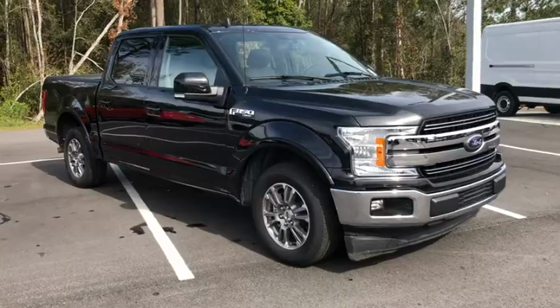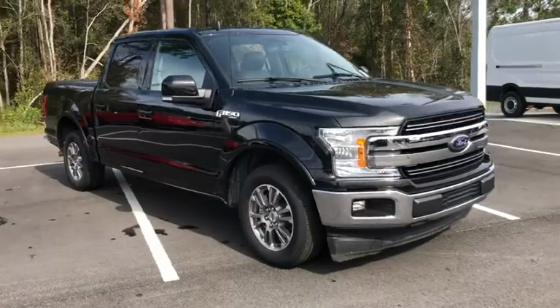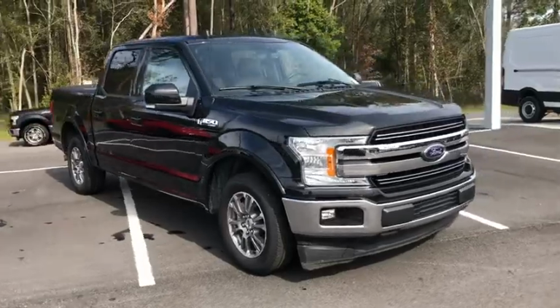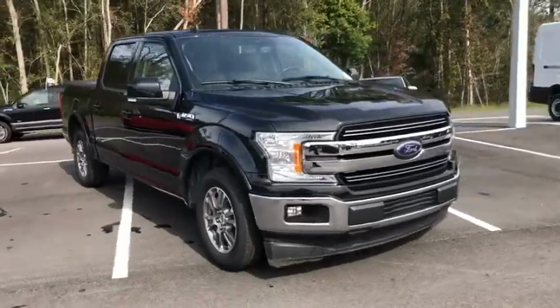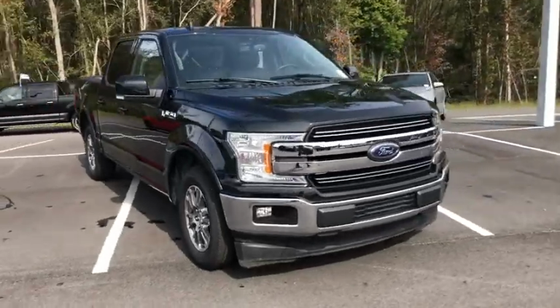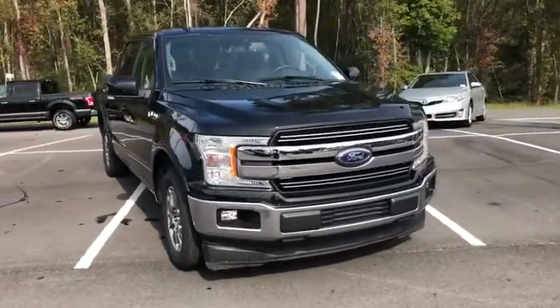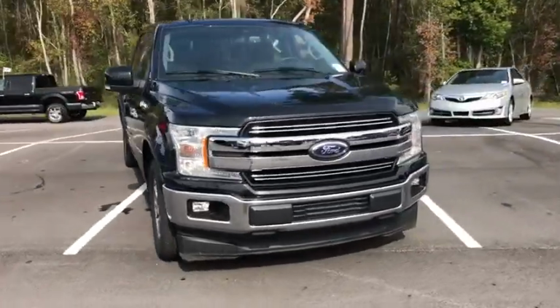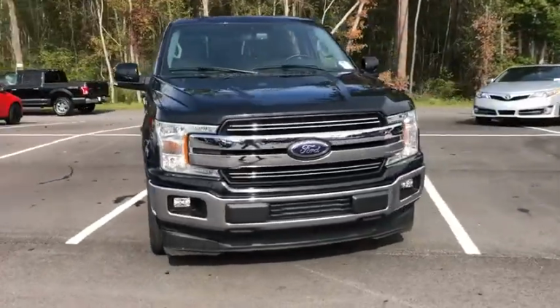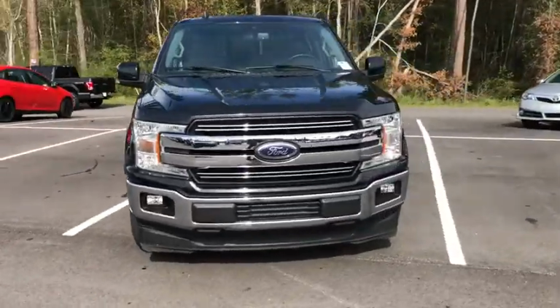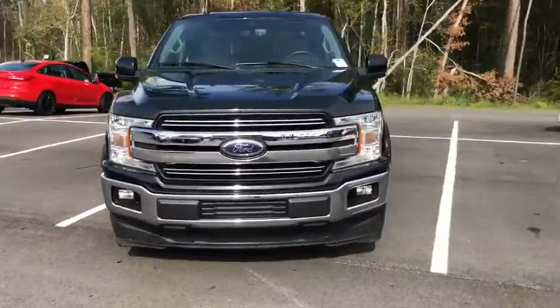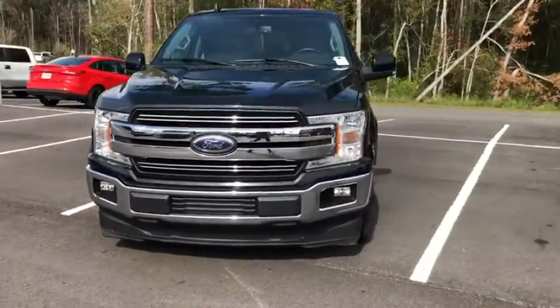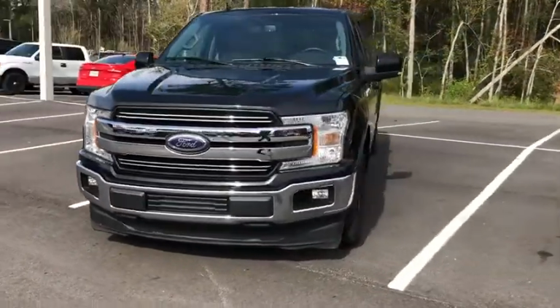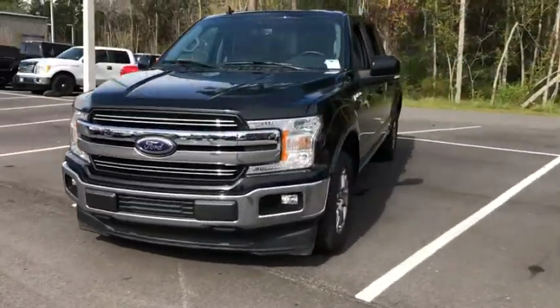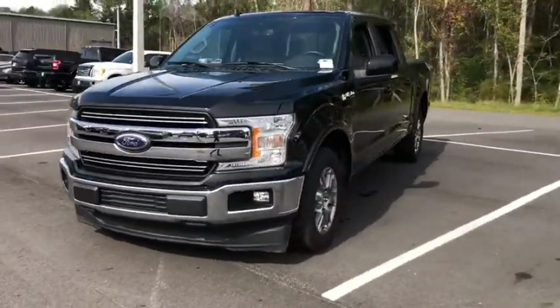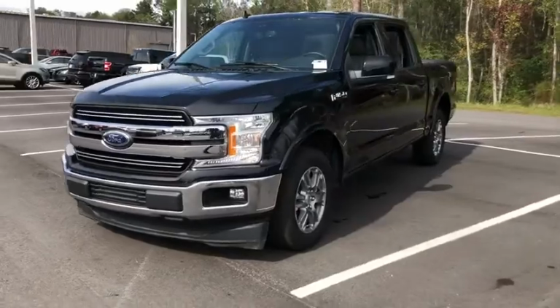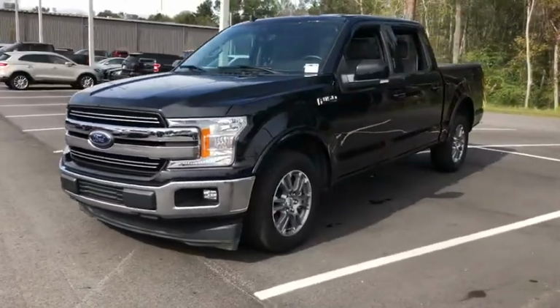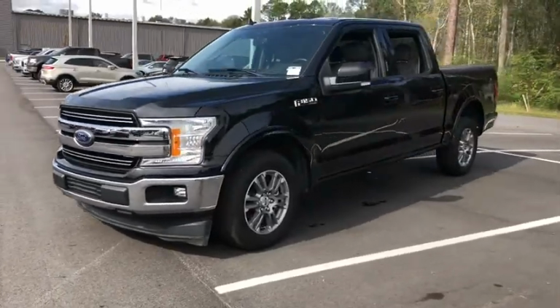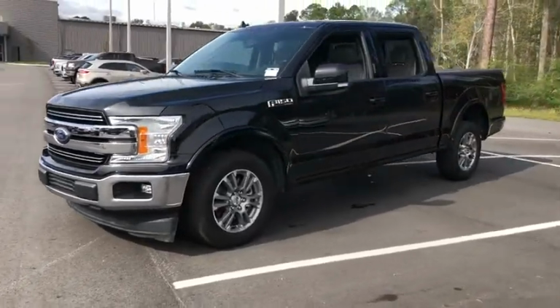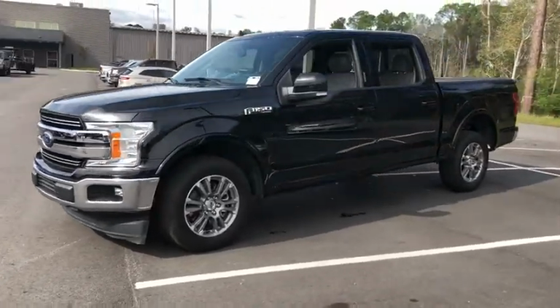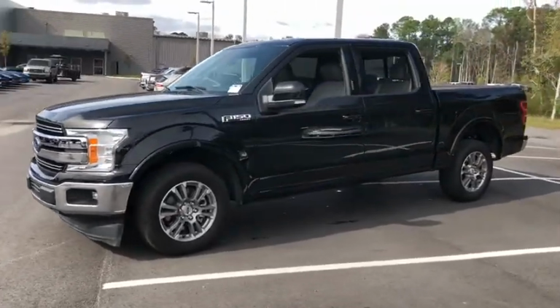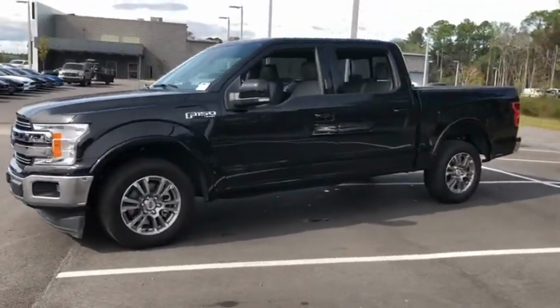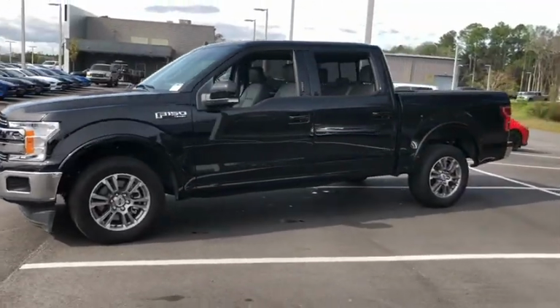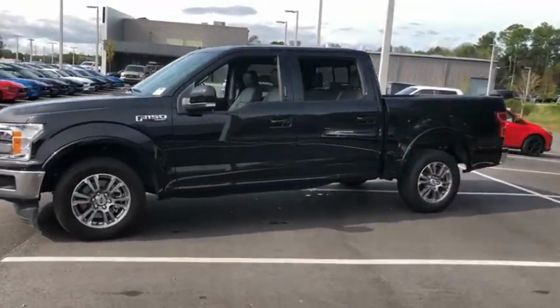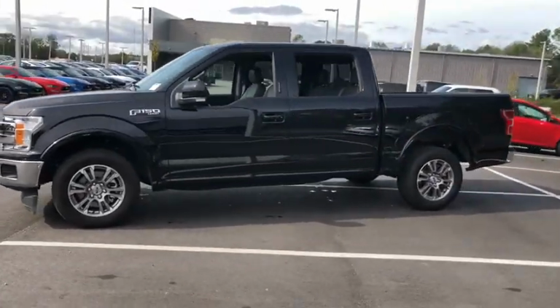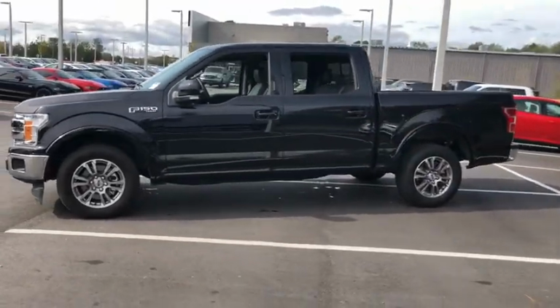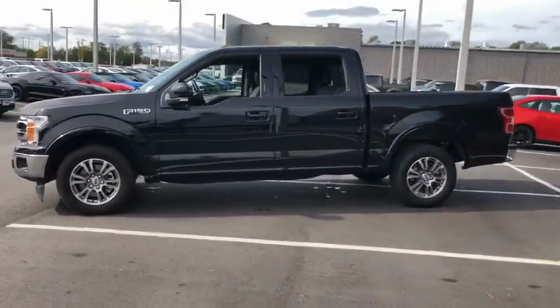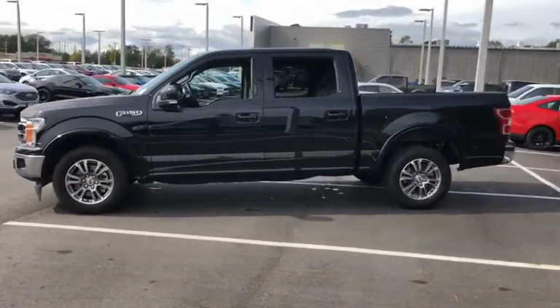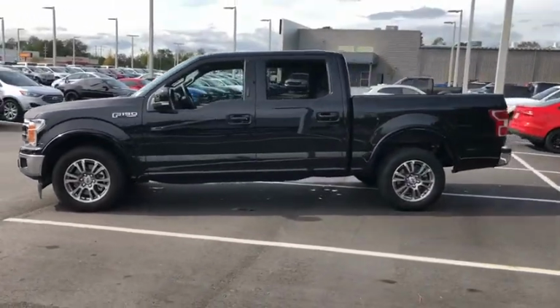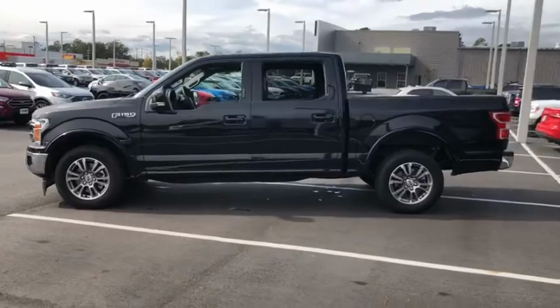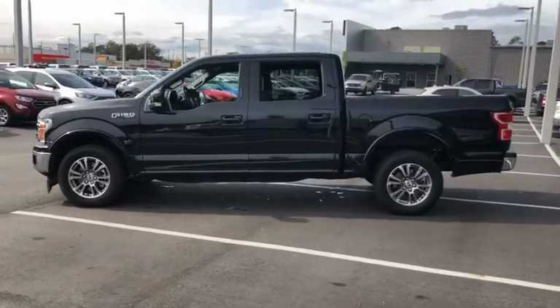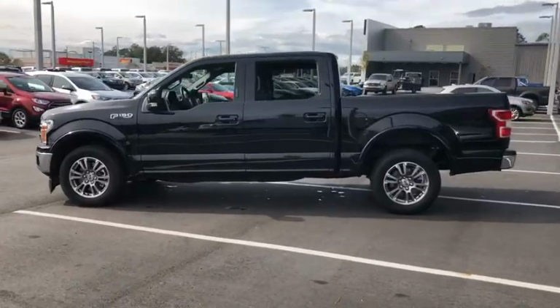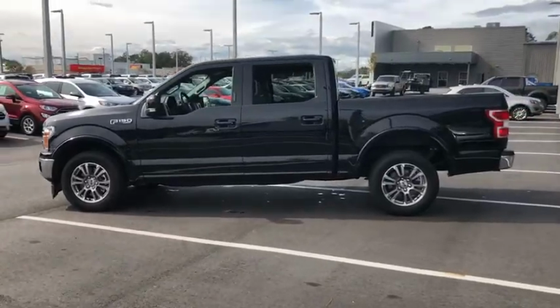Make a great choice today with a 2019 Ford F-150. A Ford F-150 knows how to handle any situation. It's built to follow orders. No whining.